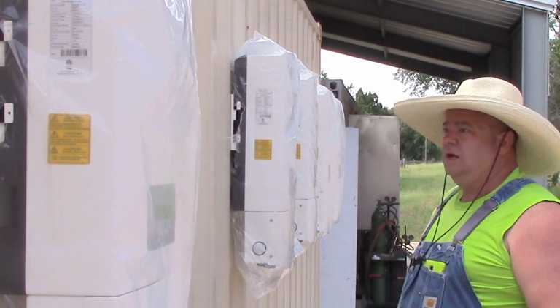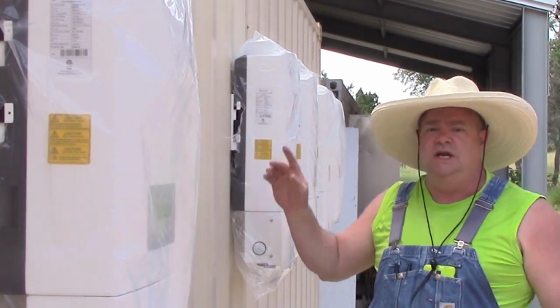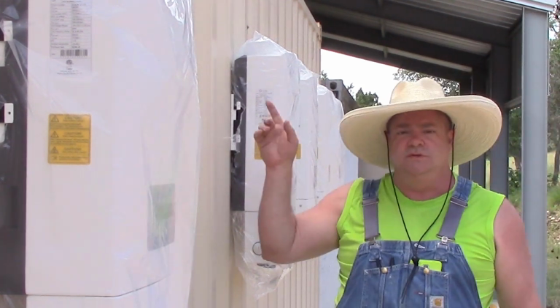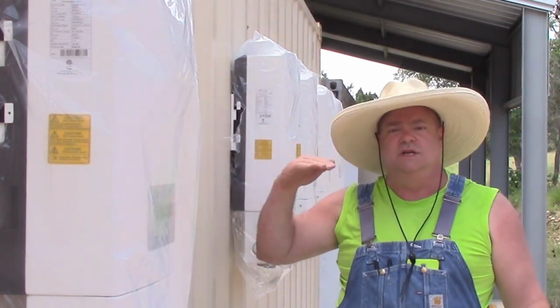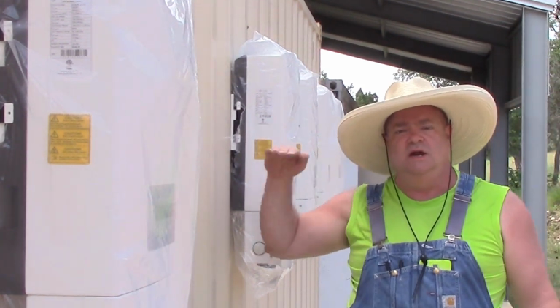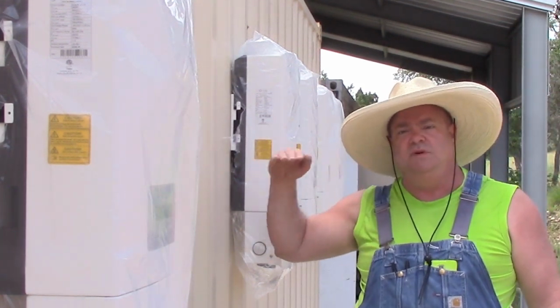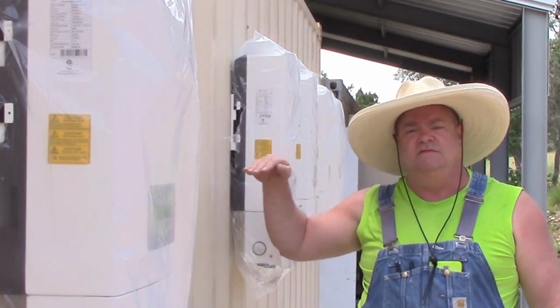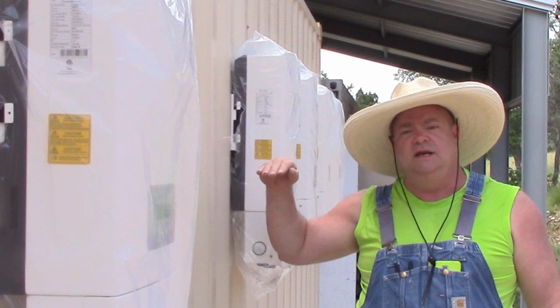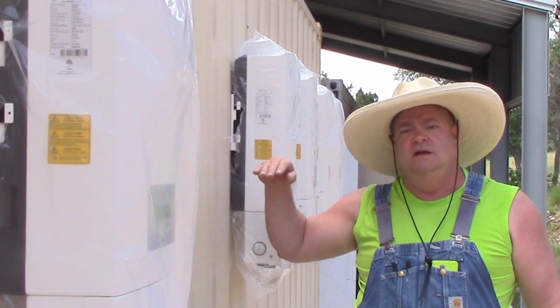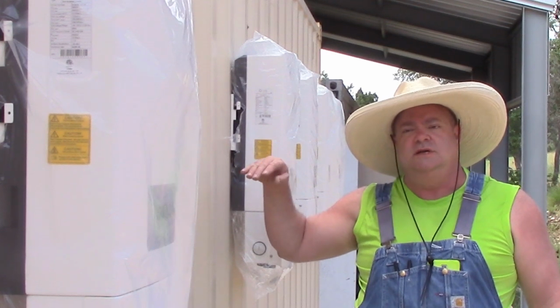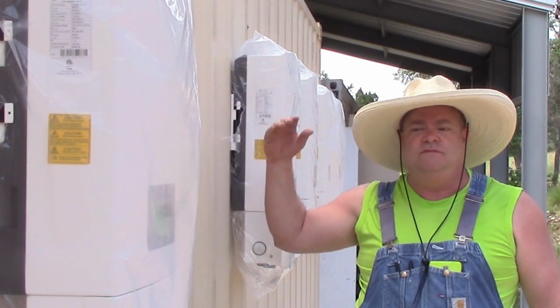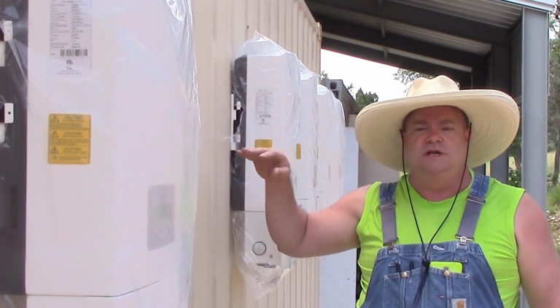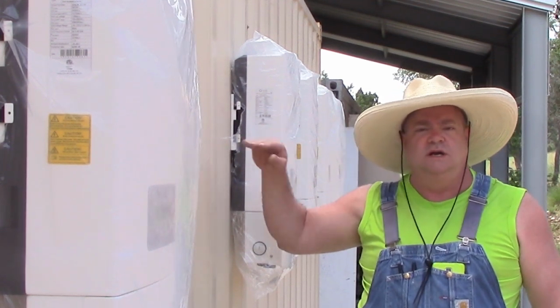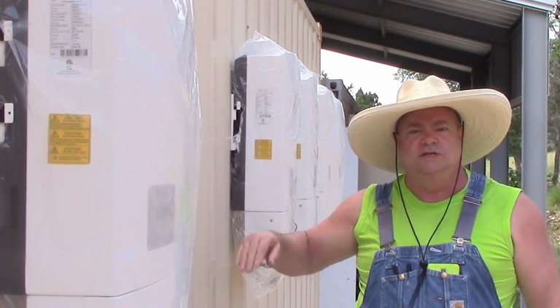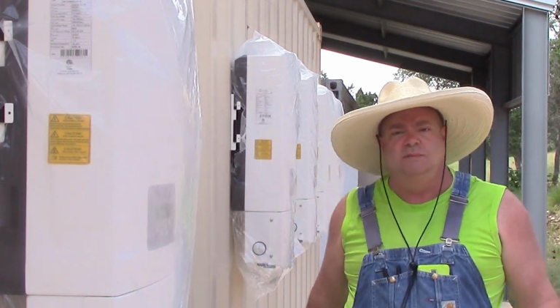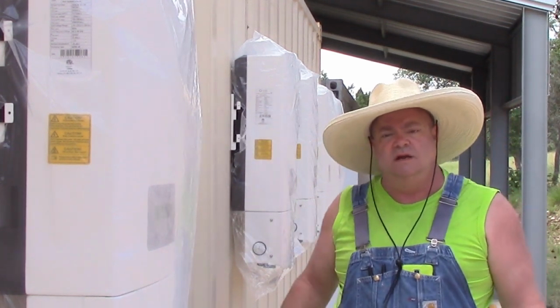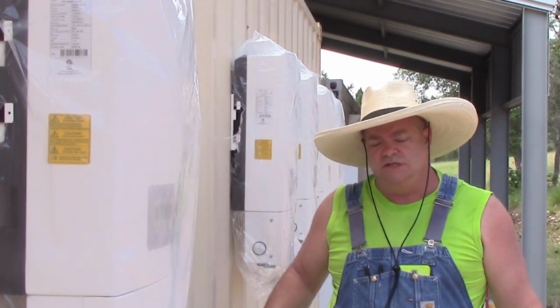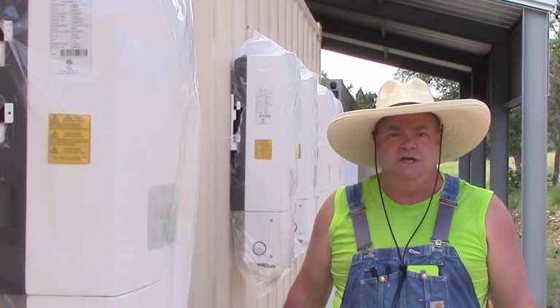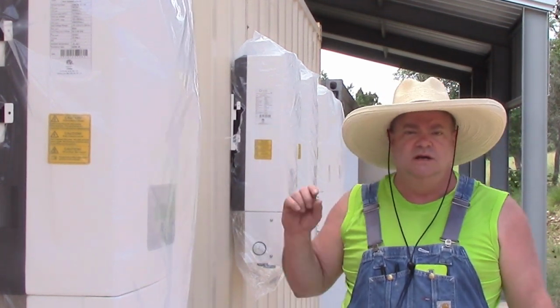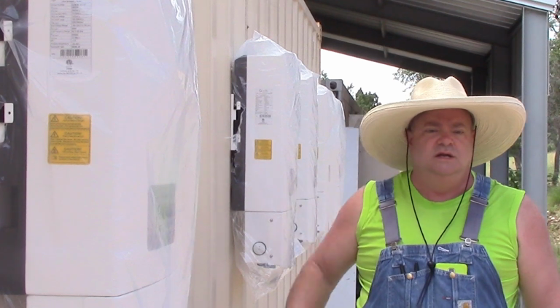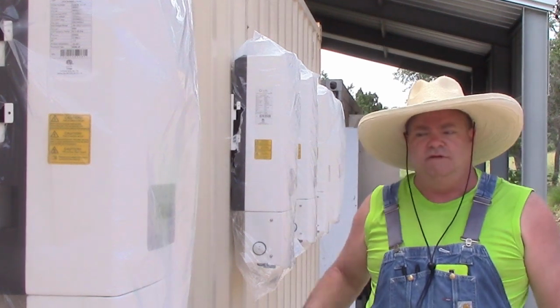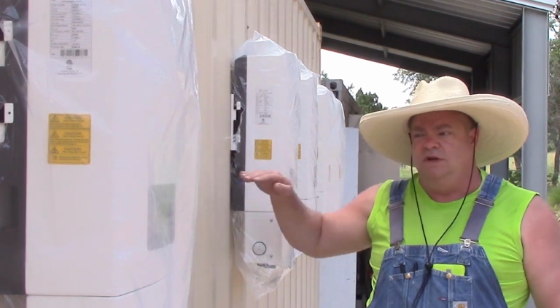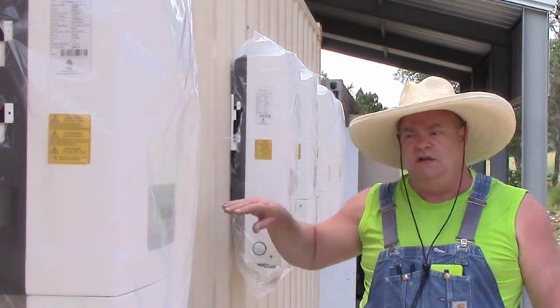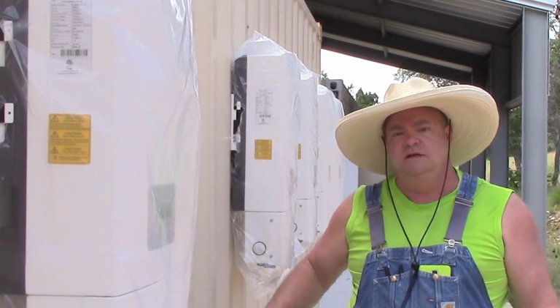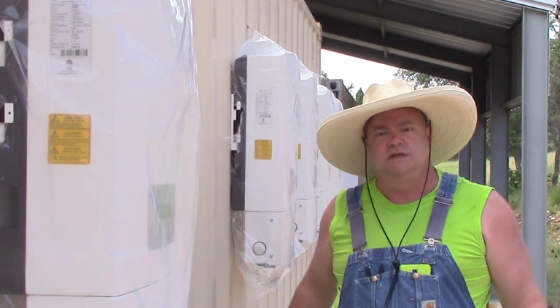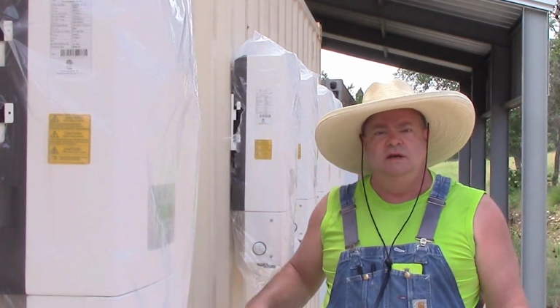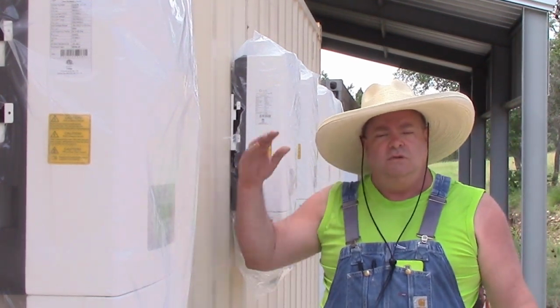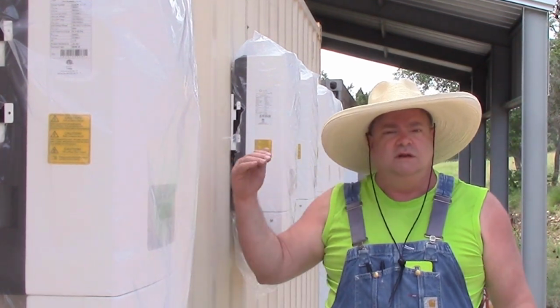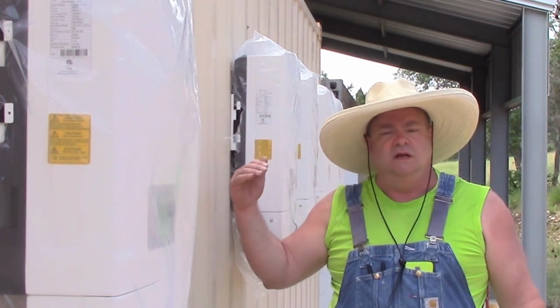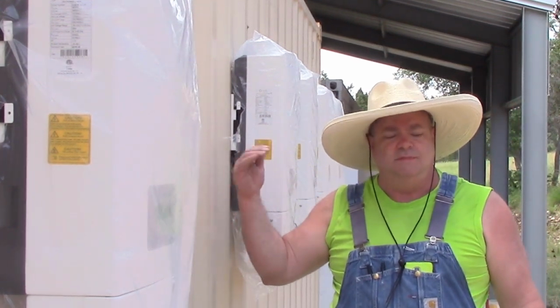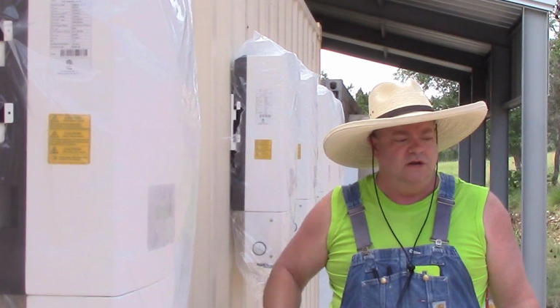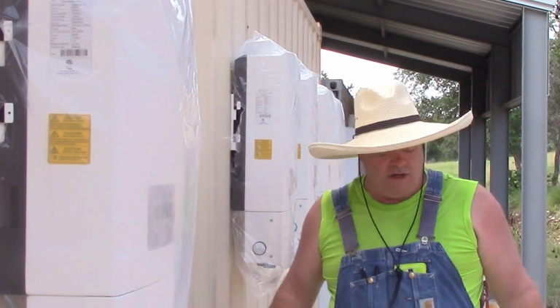Like I was saying, you want the roof of your container not to be perfectly flat, so that if water gets on it, it will drain just a little bit. Also, your slab to set it on — just have a little bit of fall in it, so that the water getting on the top of the container will drain off.